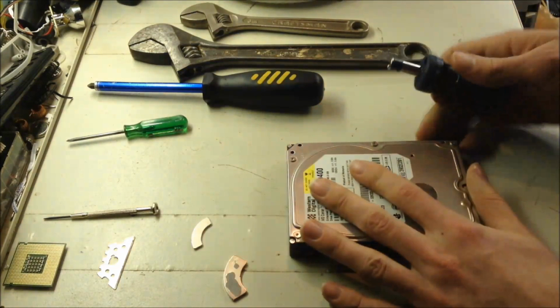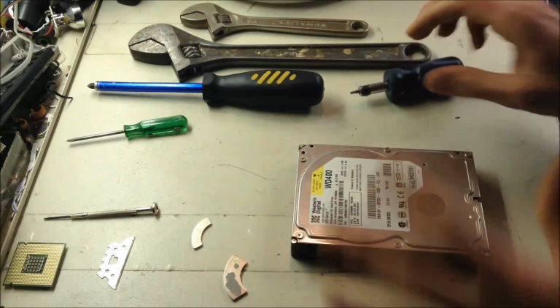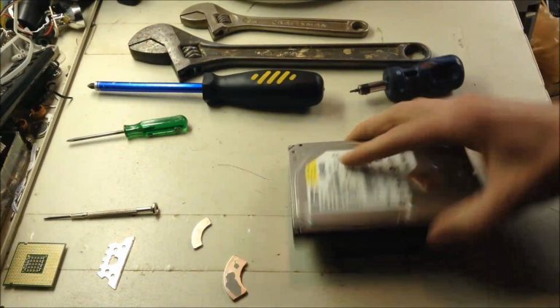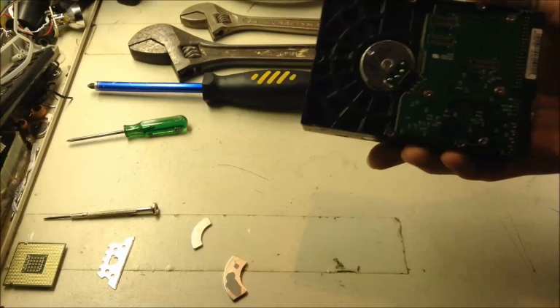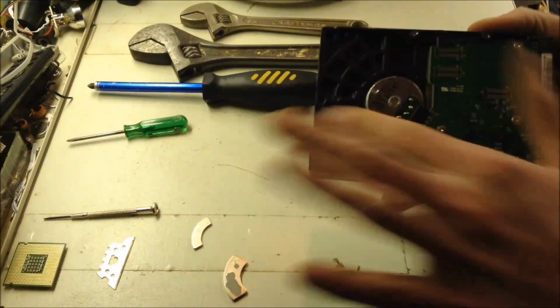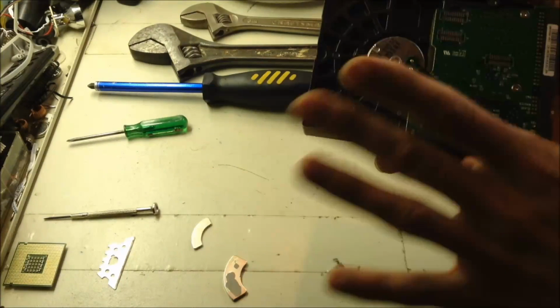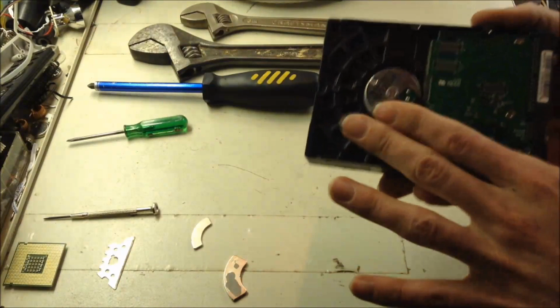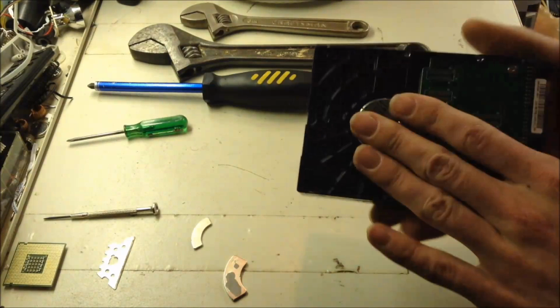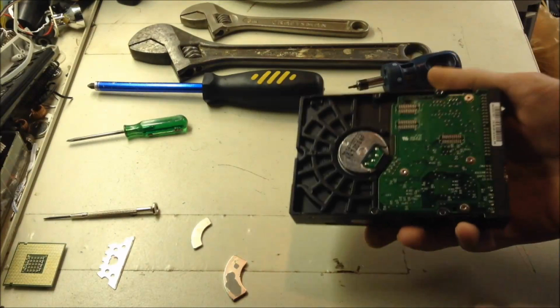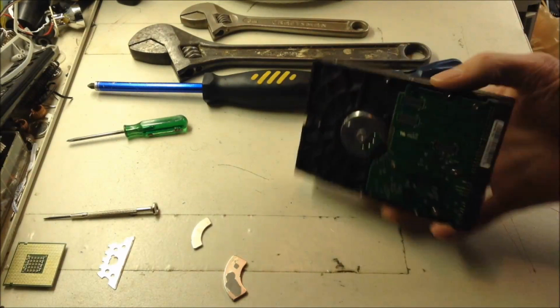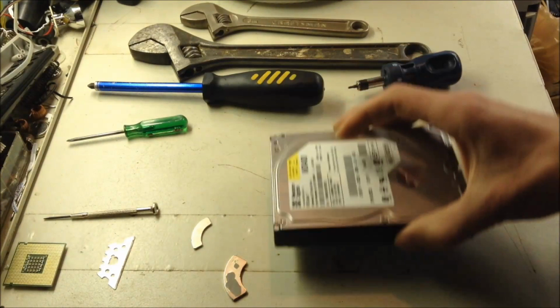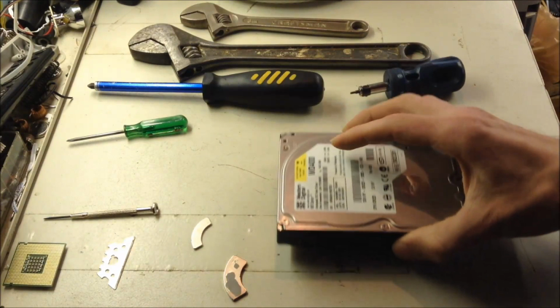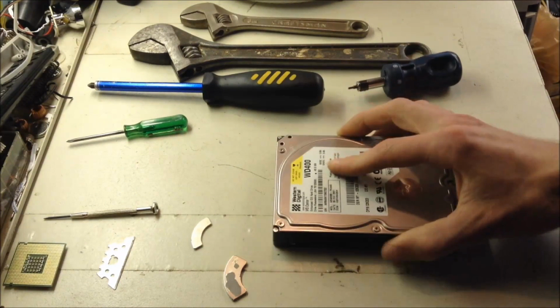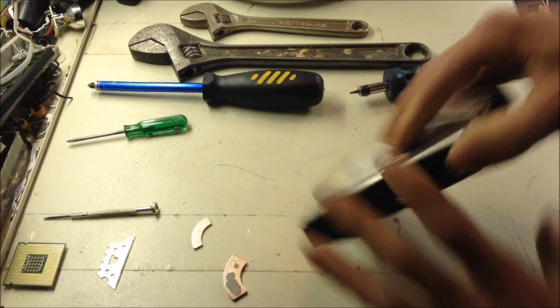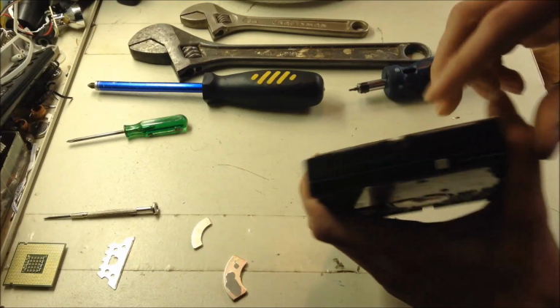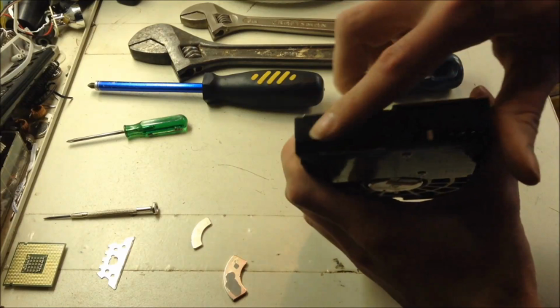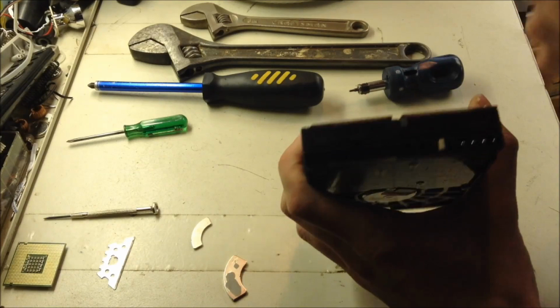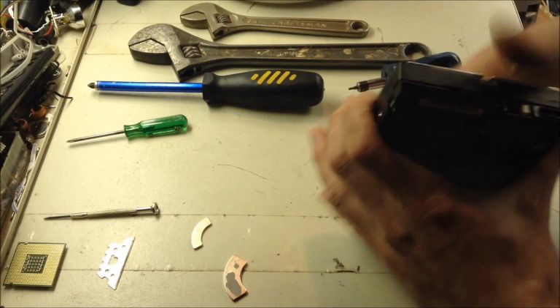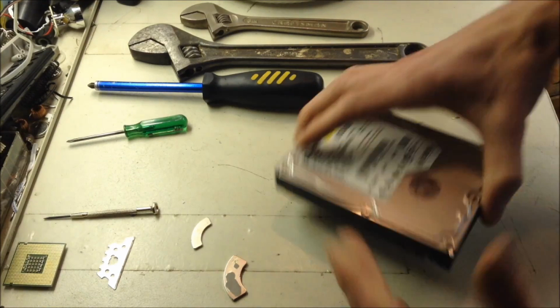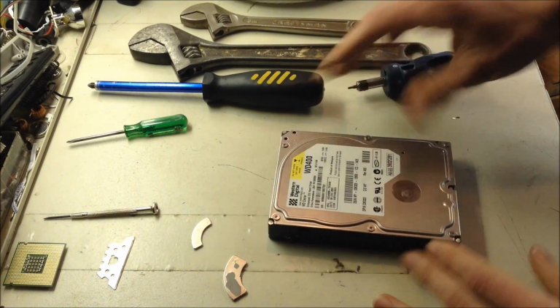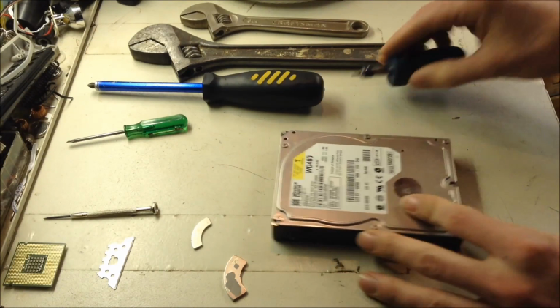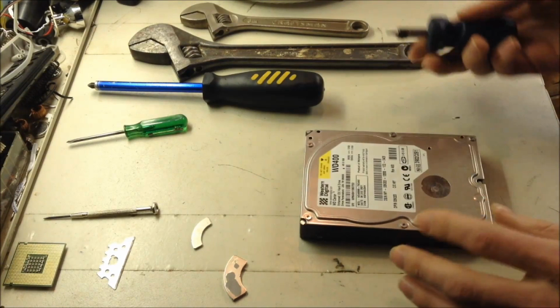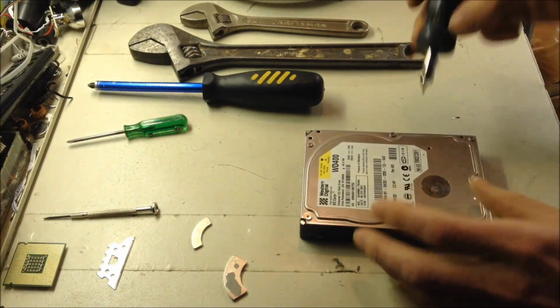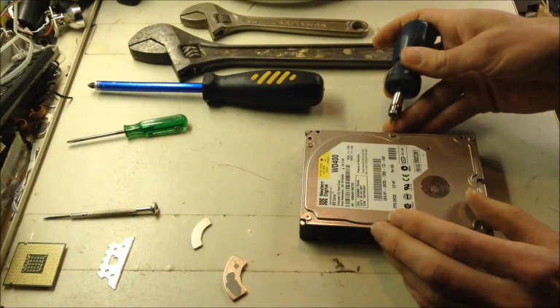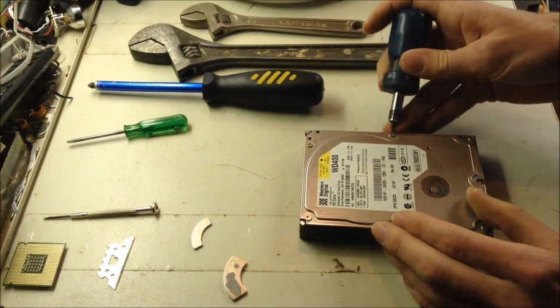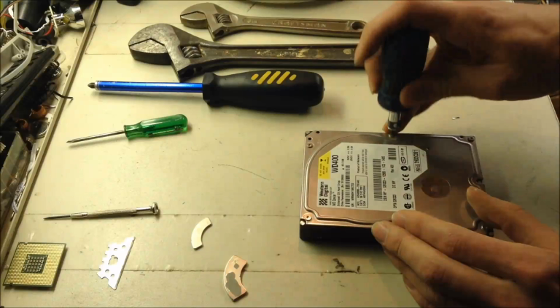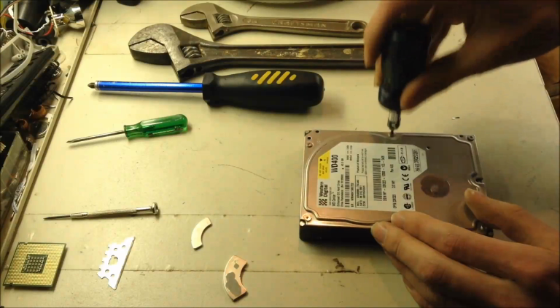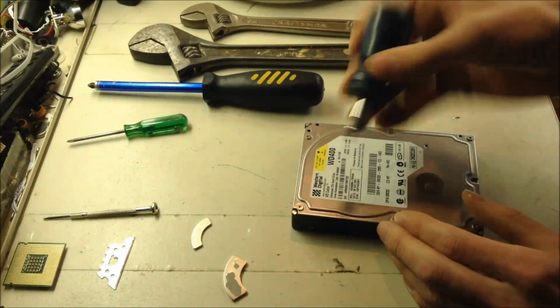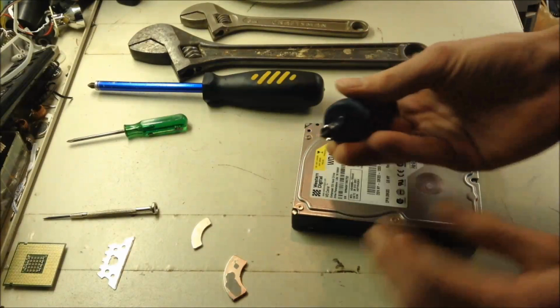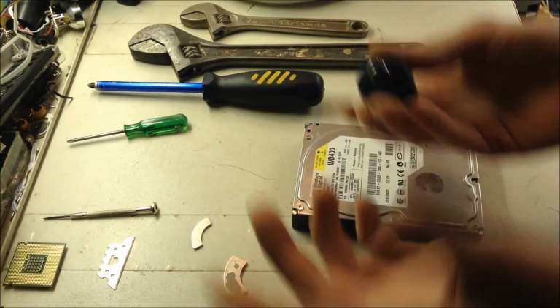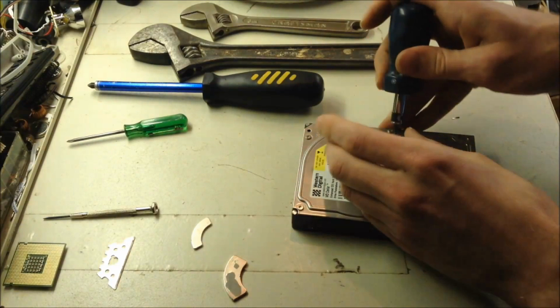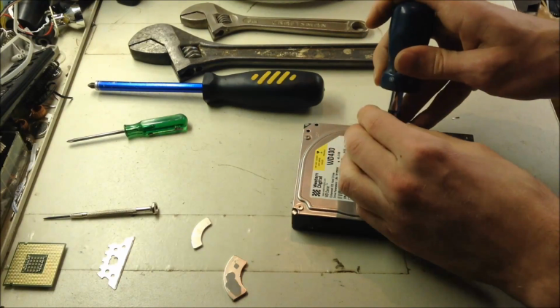So first of all, you're going to need a hard drive with a spinning disk, not a solid state hard drive because that won't work. These are the older type, but I think the newer type will work — the SATA type should work also. And then a lot of these have torx bits, so you need to get torx bits.